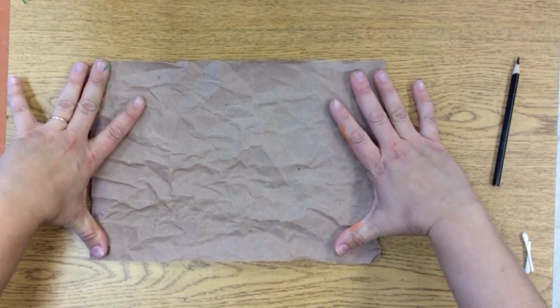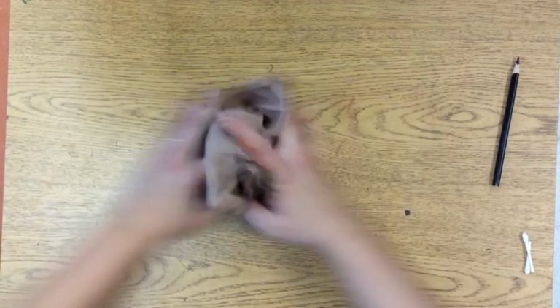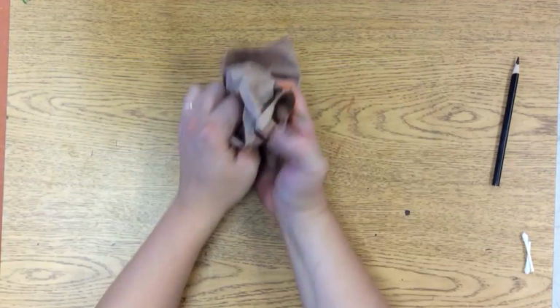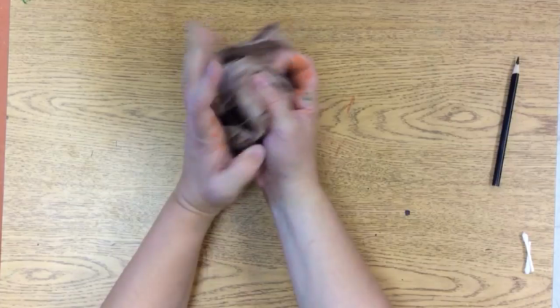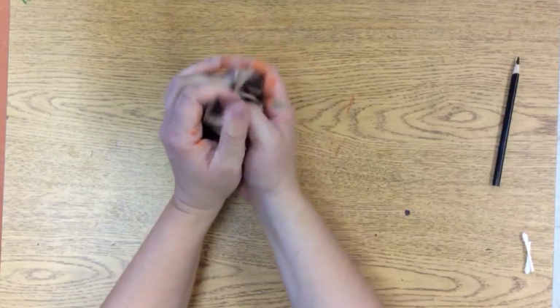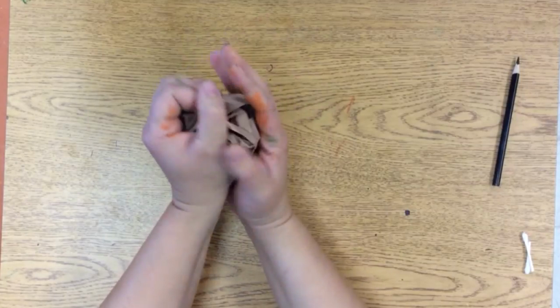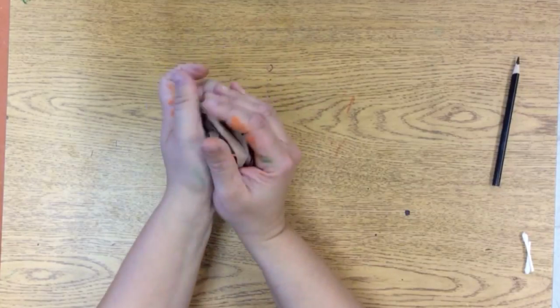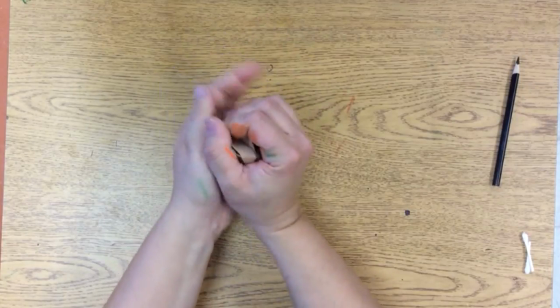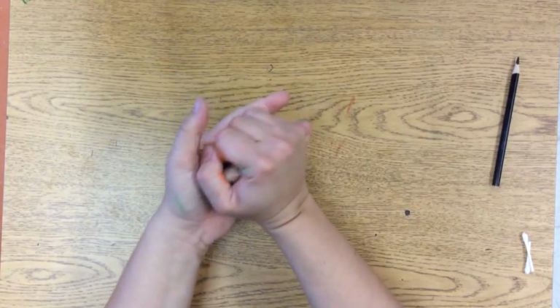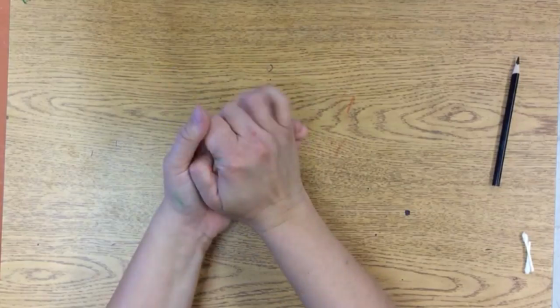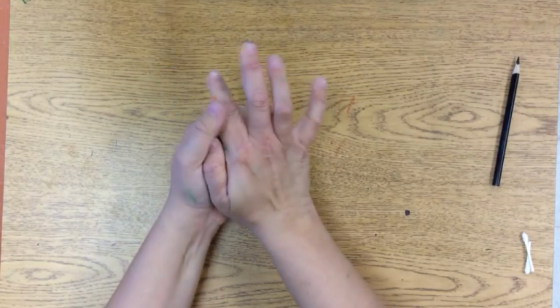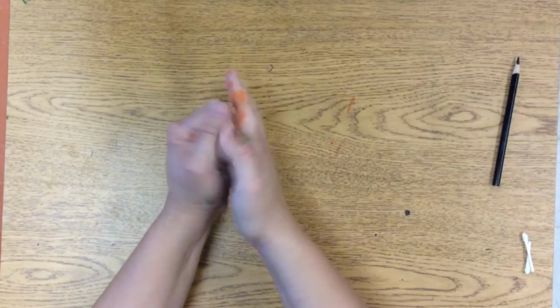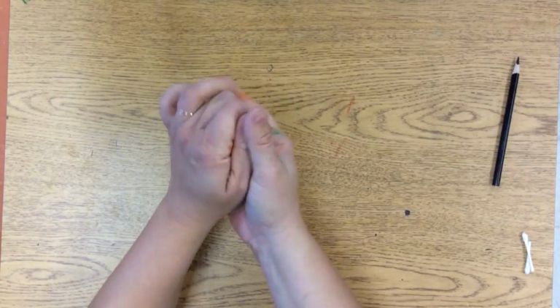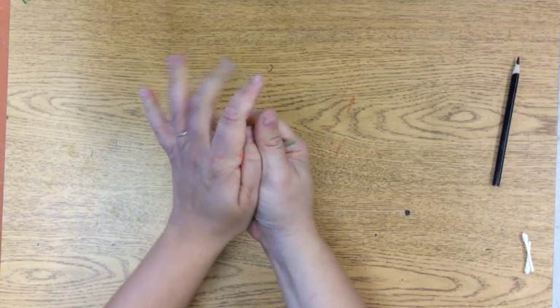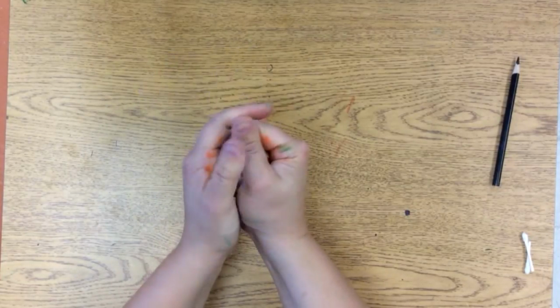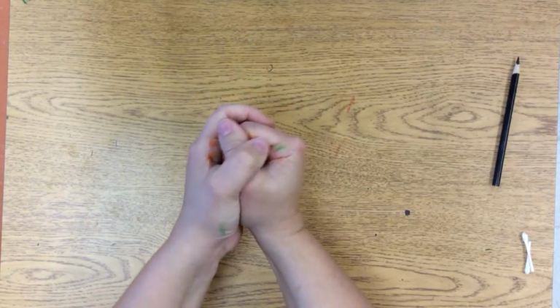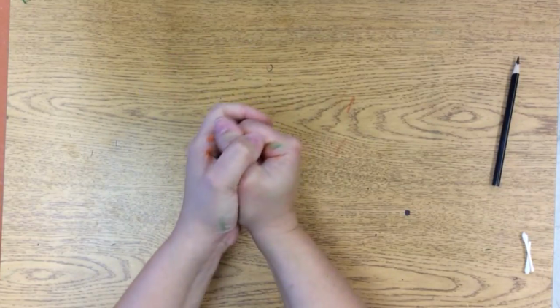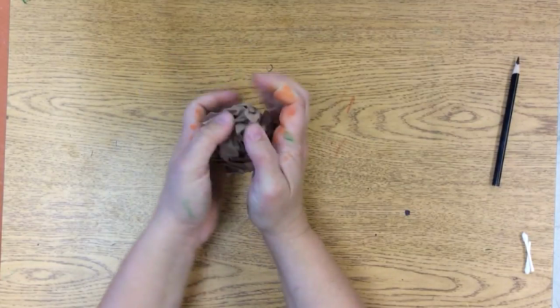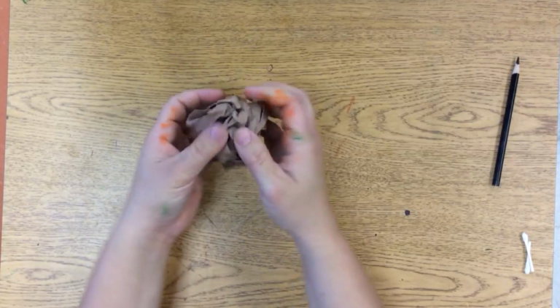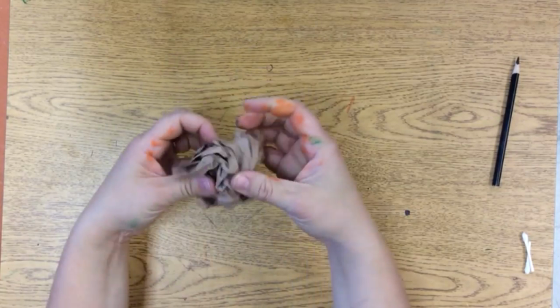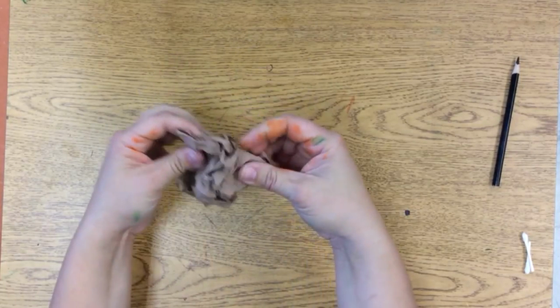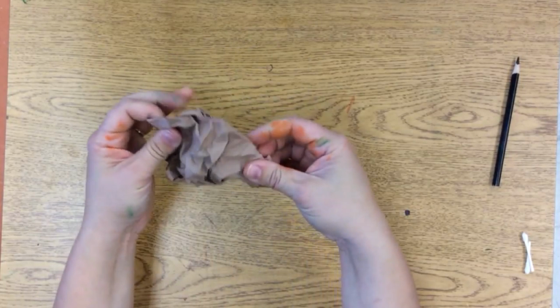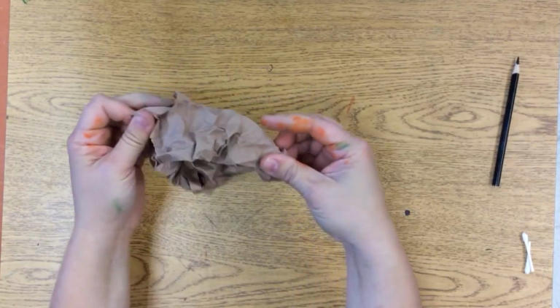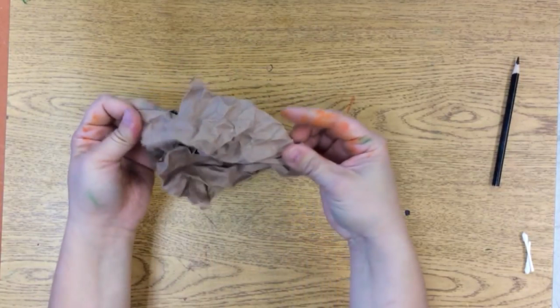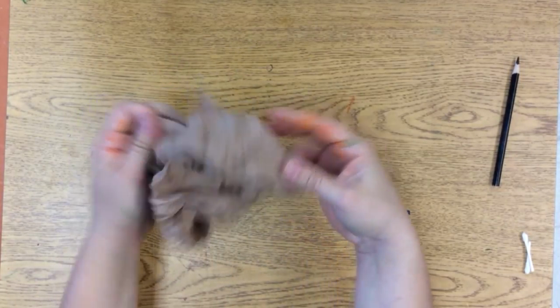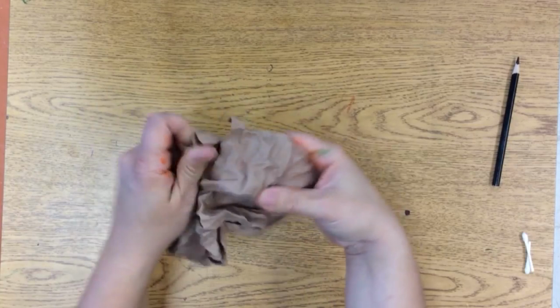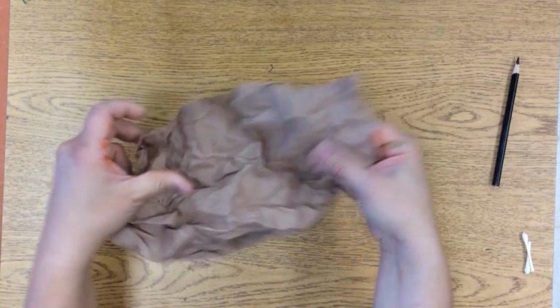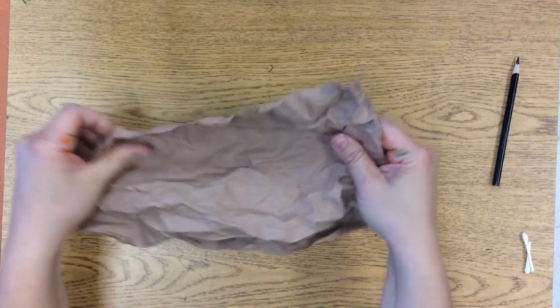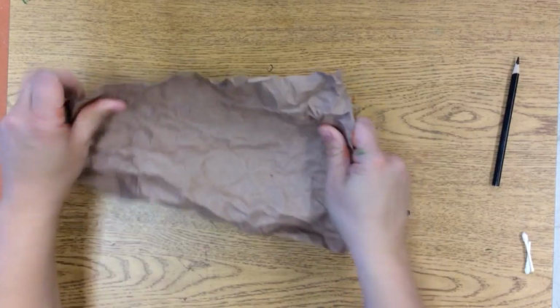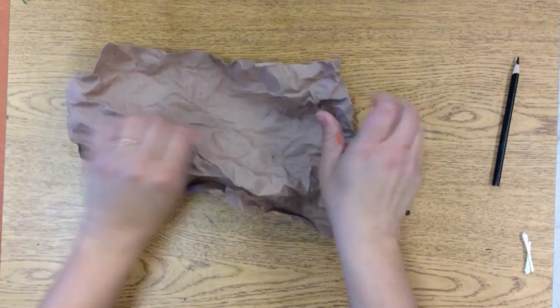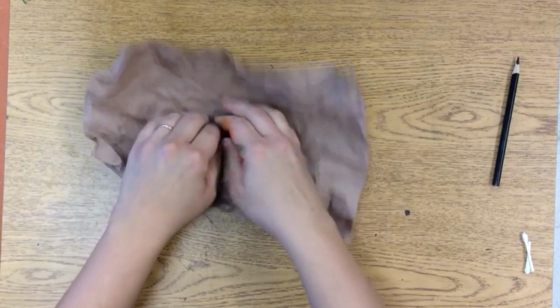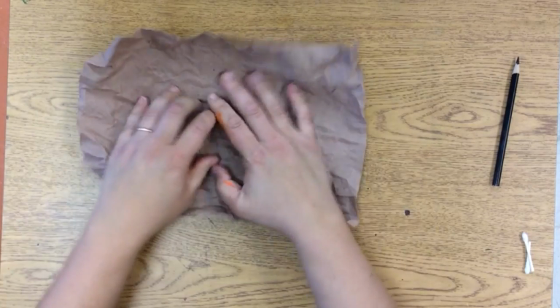And then crinkle it up! Crinkle, crinkle, crinkle it all back up. And in a nice tight ball and then uncrinkle it.